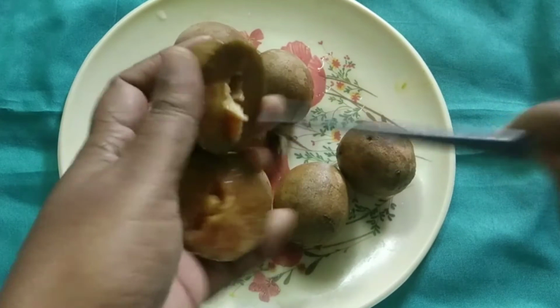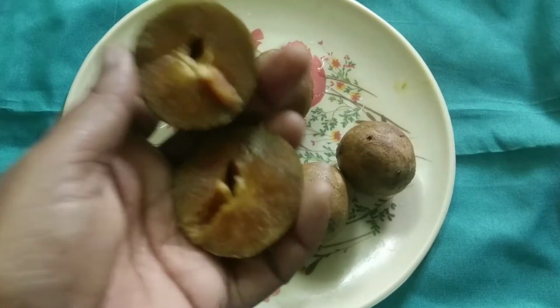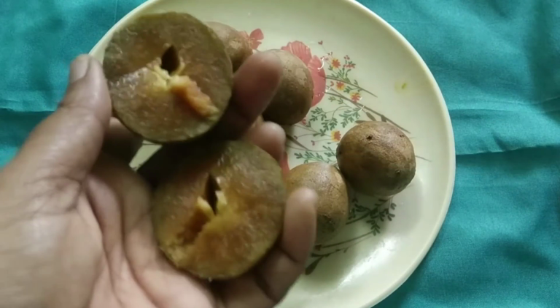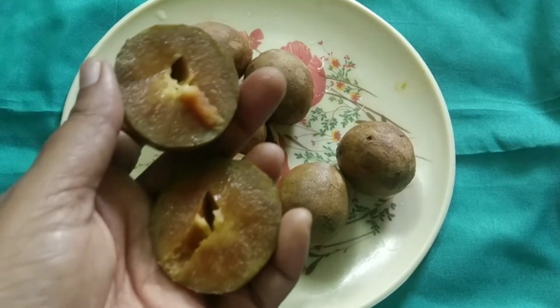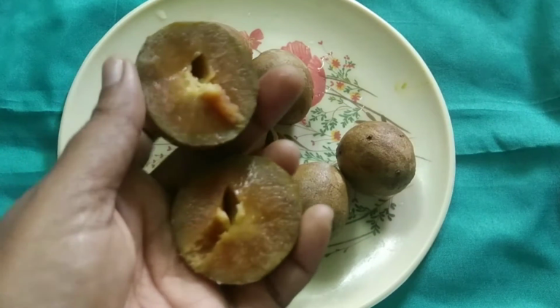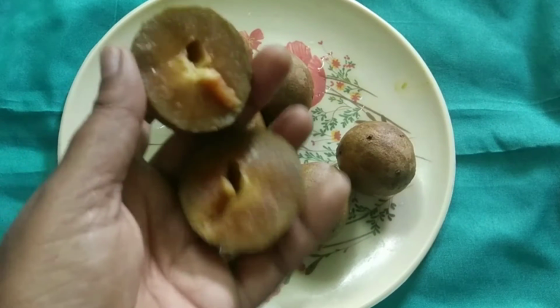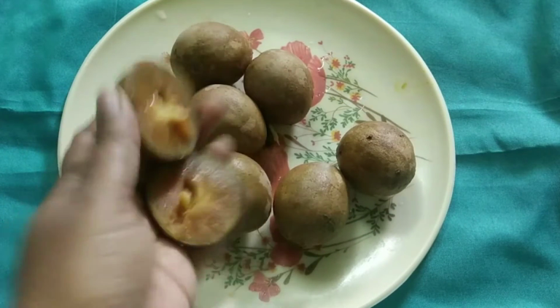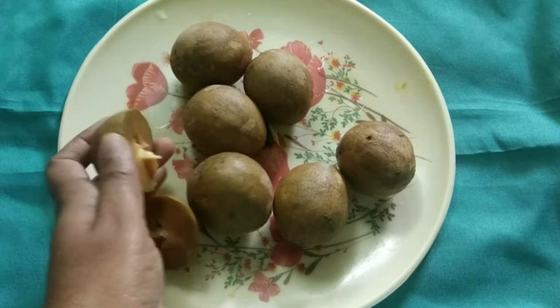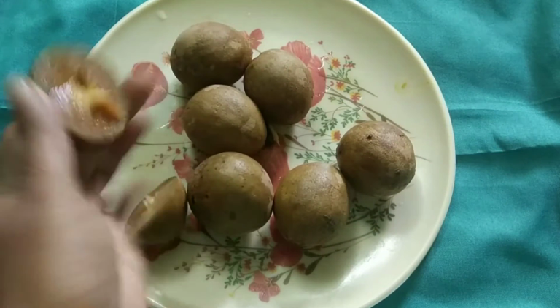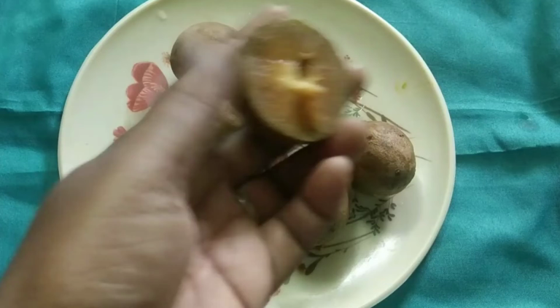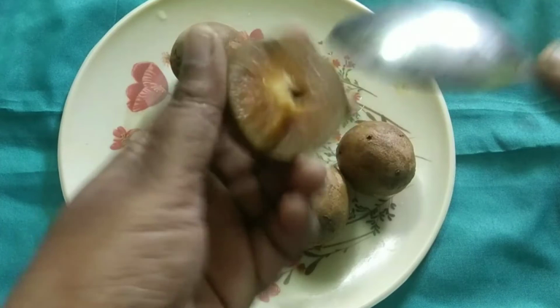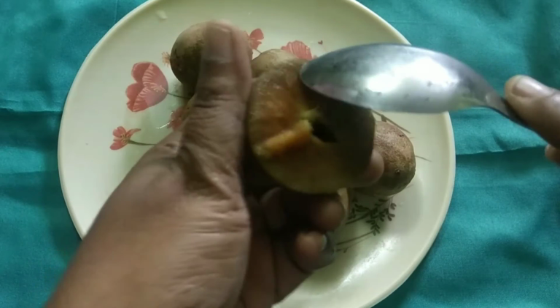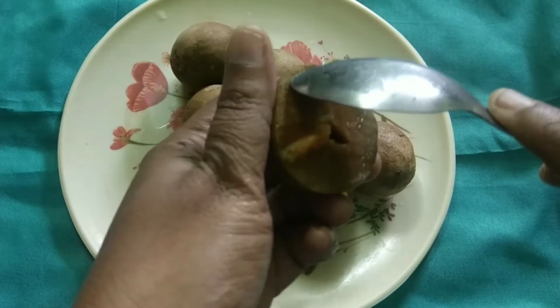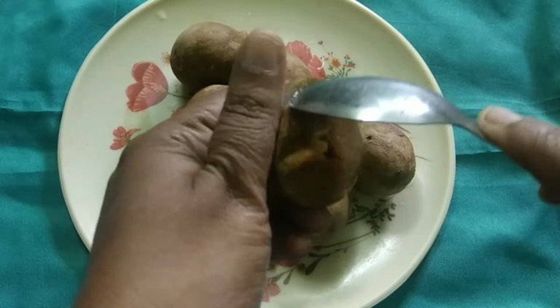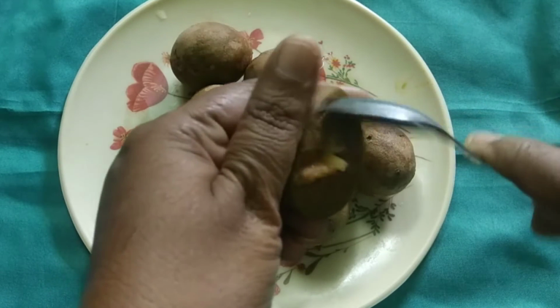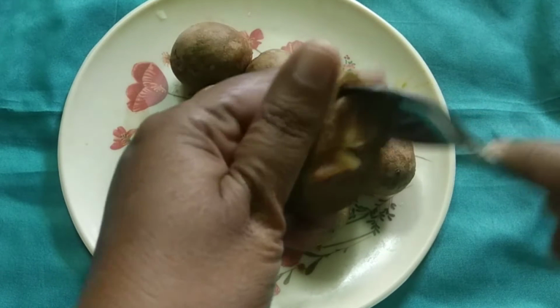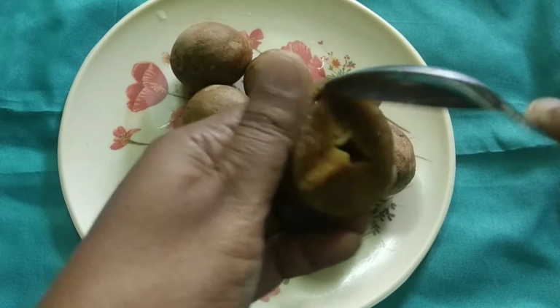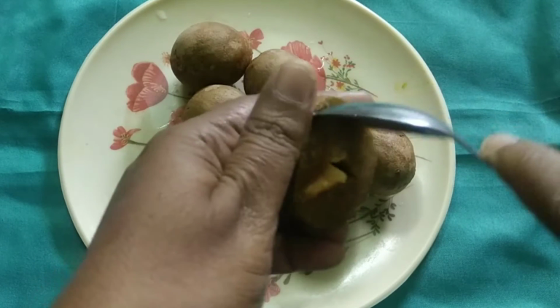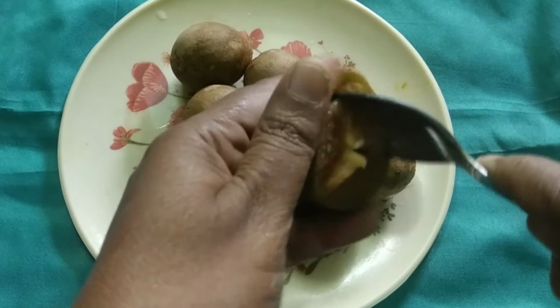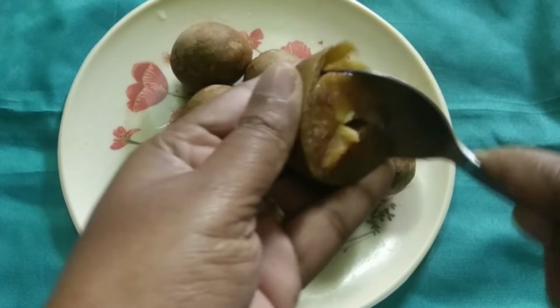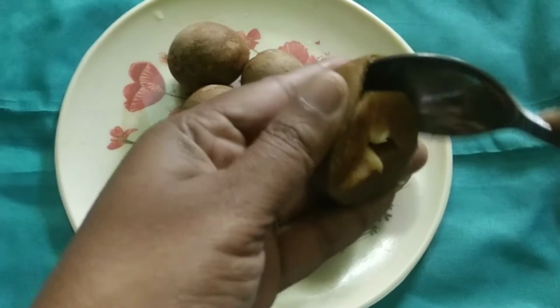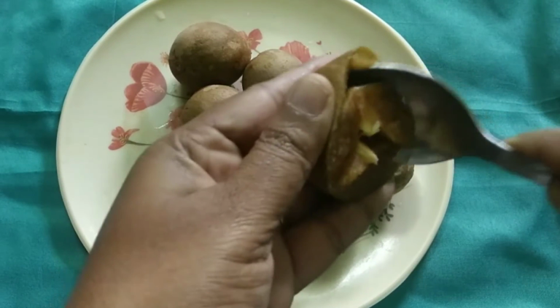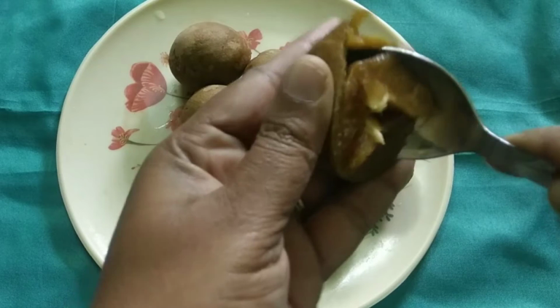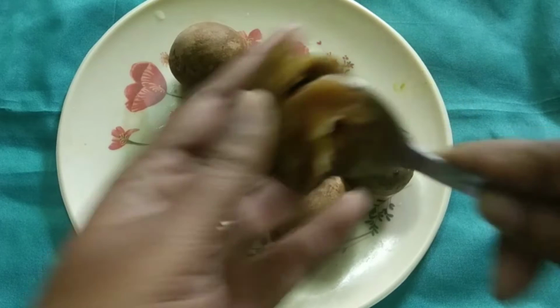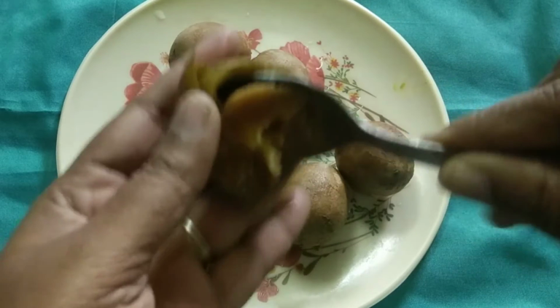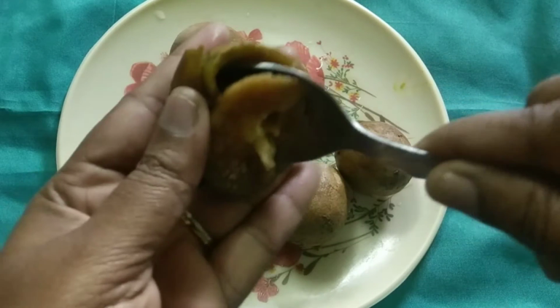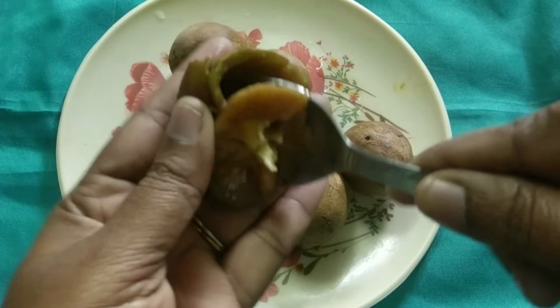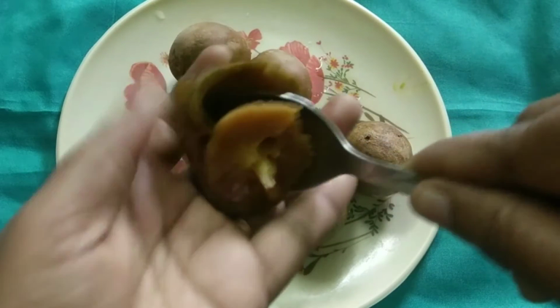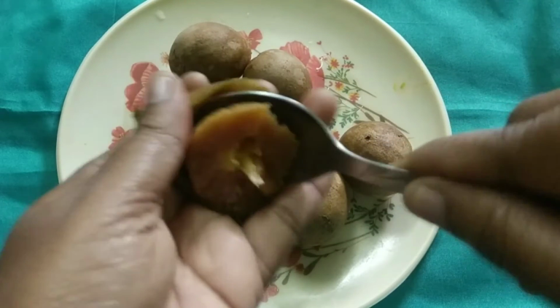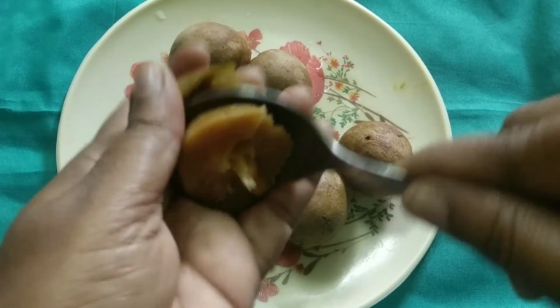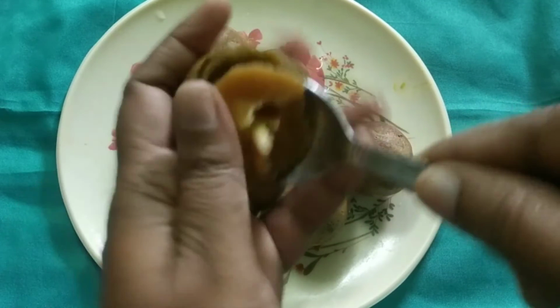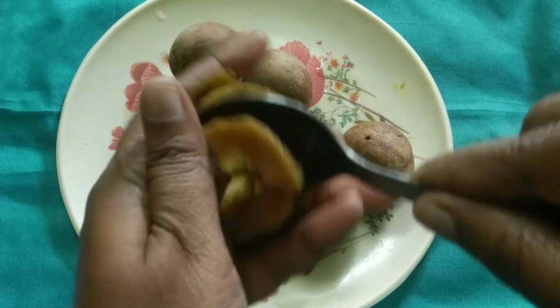Use a spoon. Make it easy. All the sauce is done — put it in a mix jar.